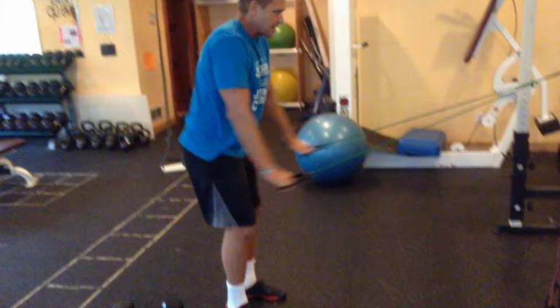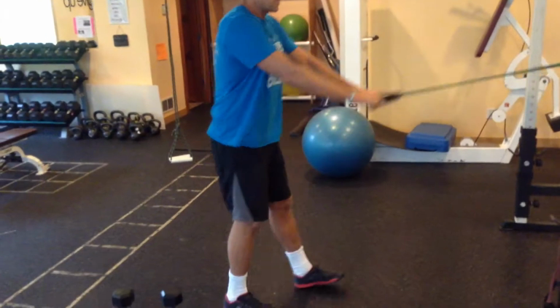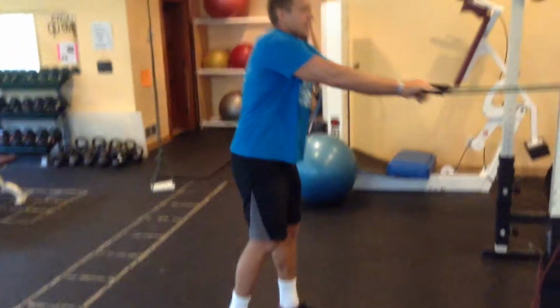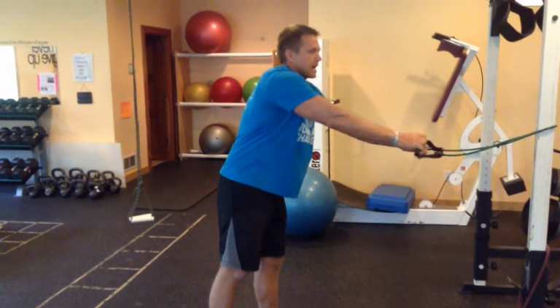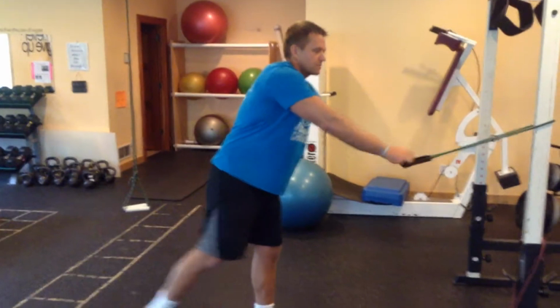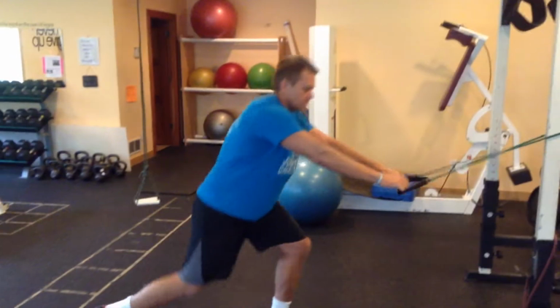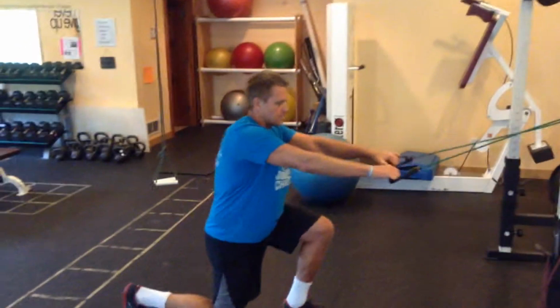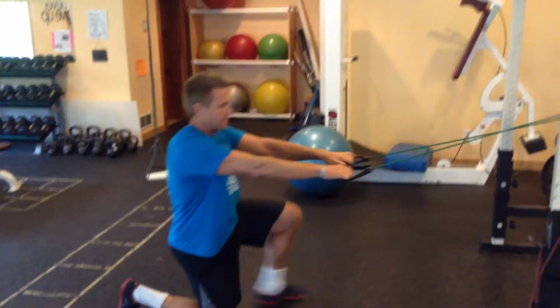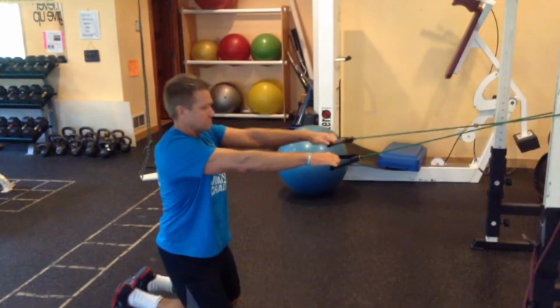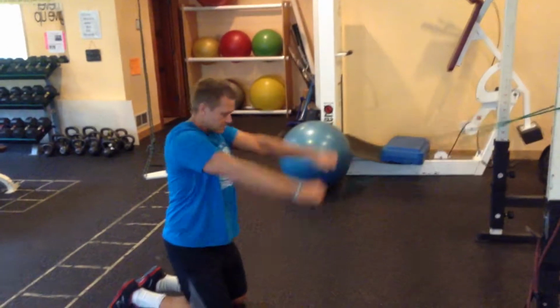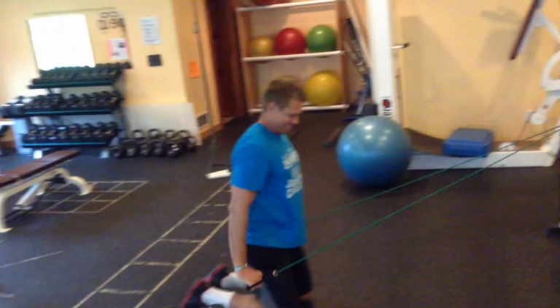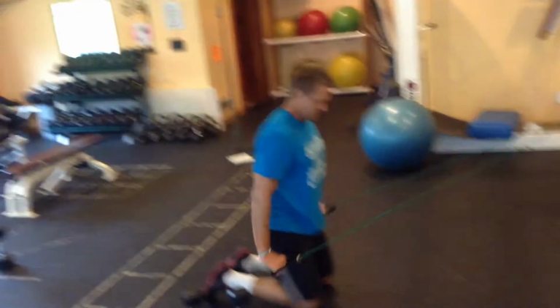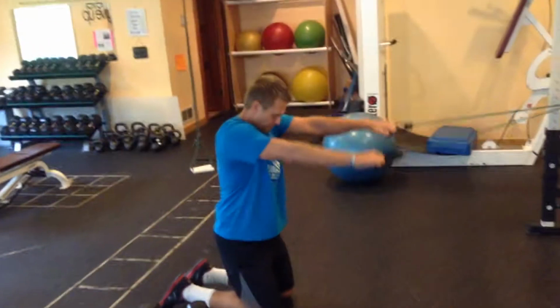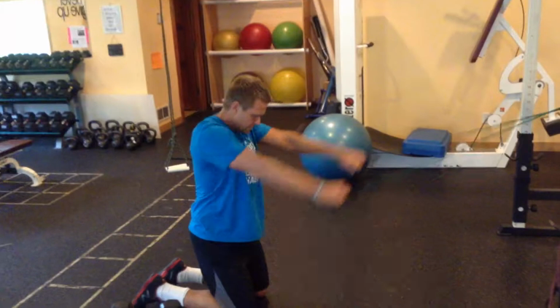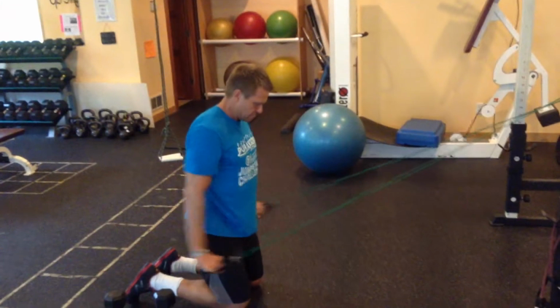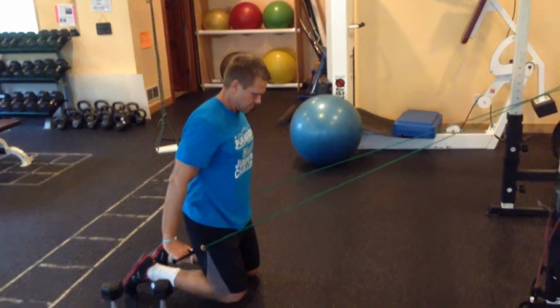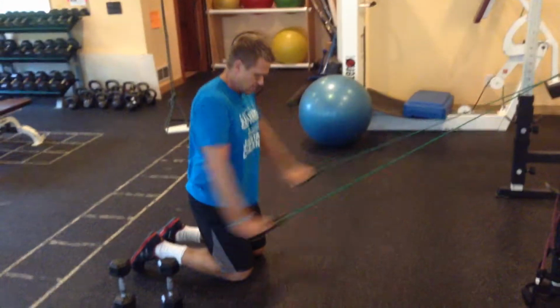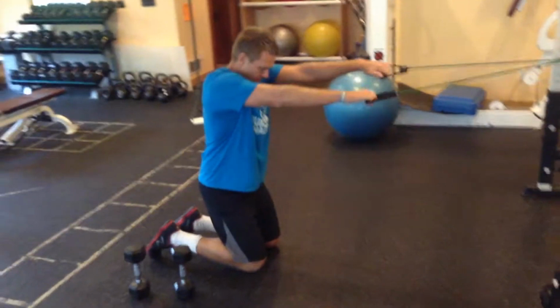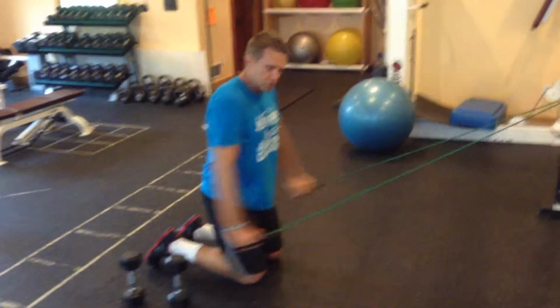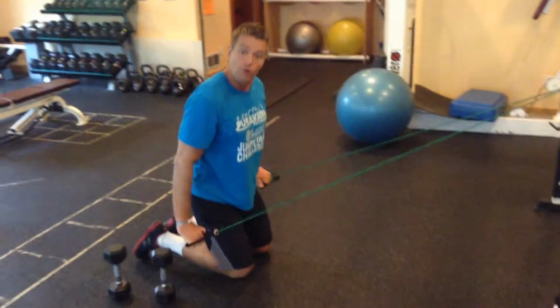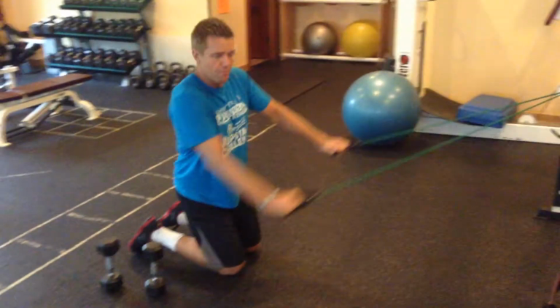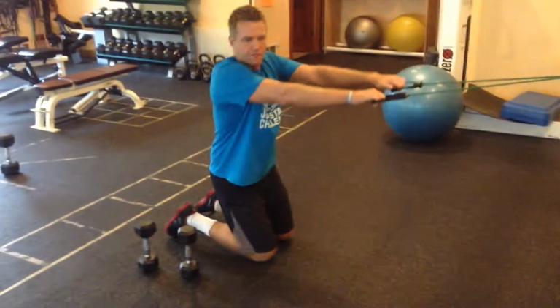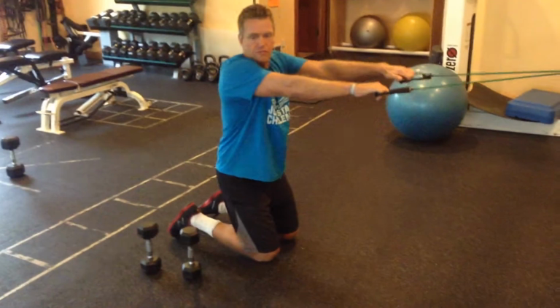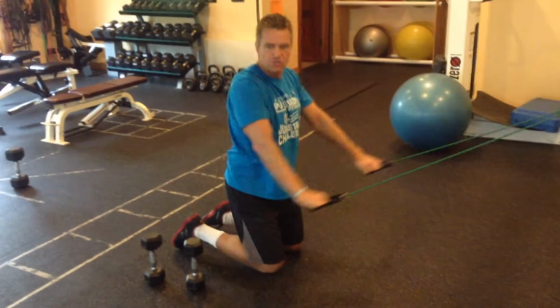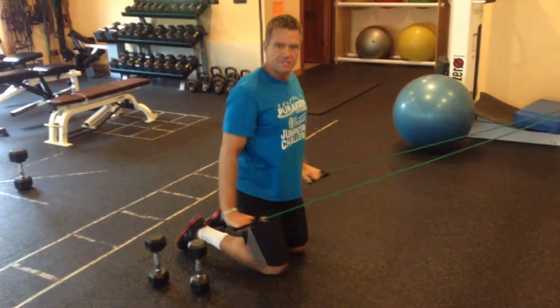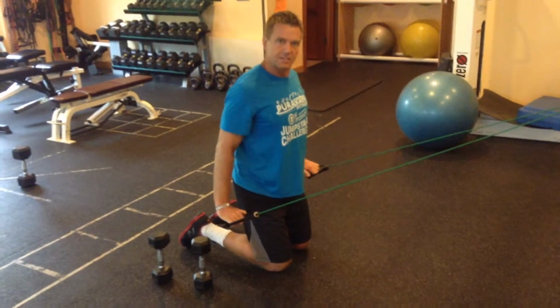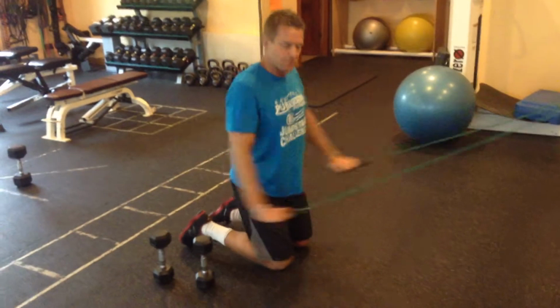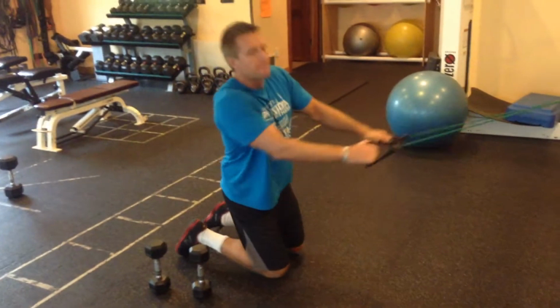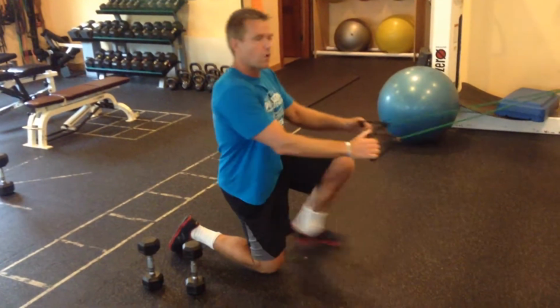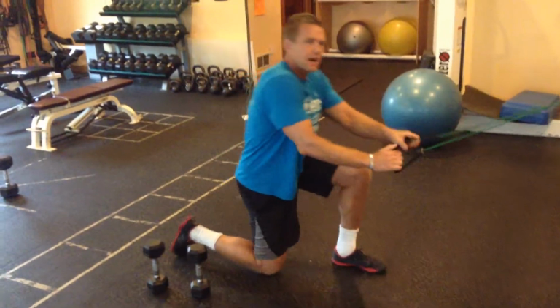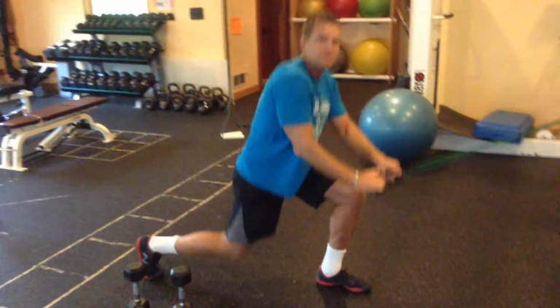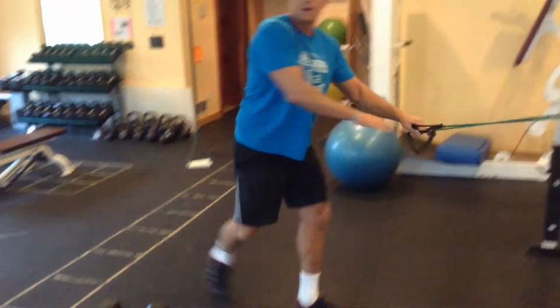If I don't have something high enough to tie off, I can also do this from the knees. But I should be pulling with my upper back — my first move is to pull my shoulder blades down and together, 12 times at a medium tempo.